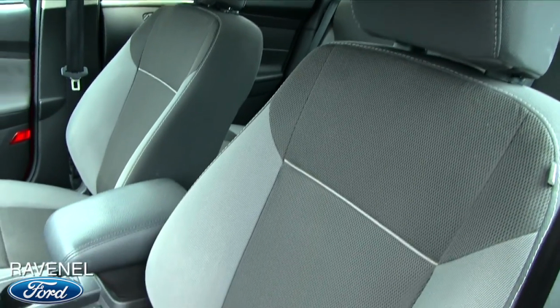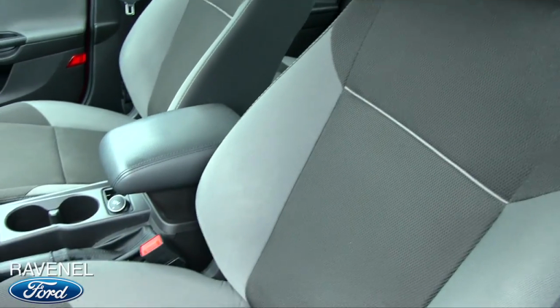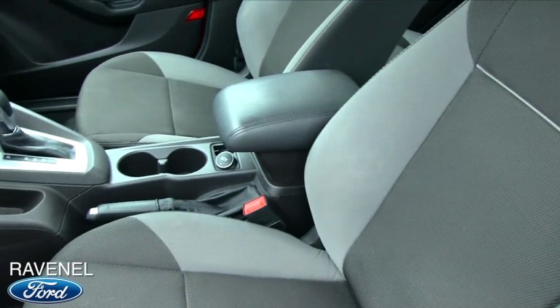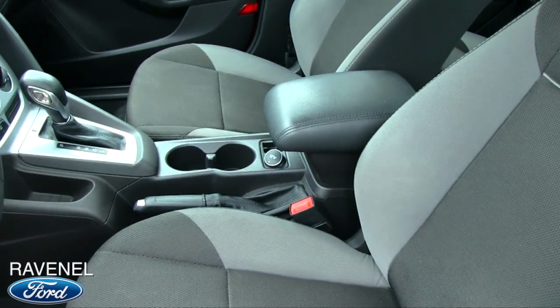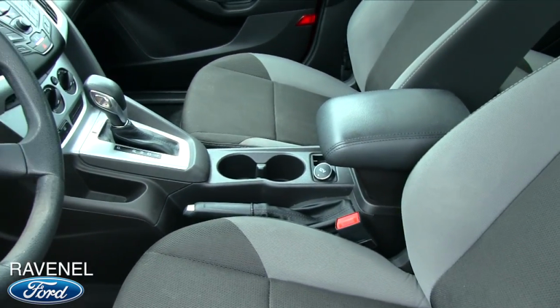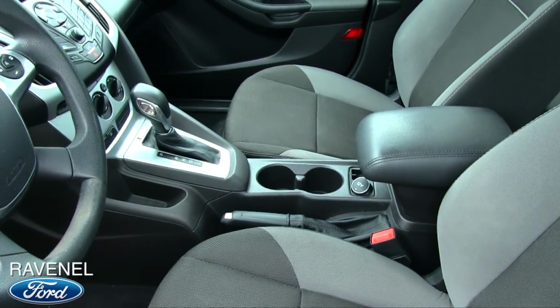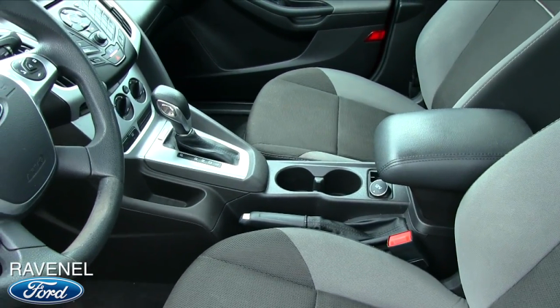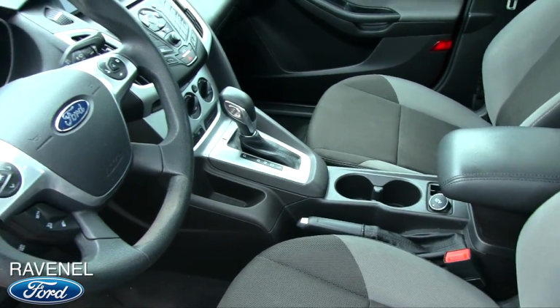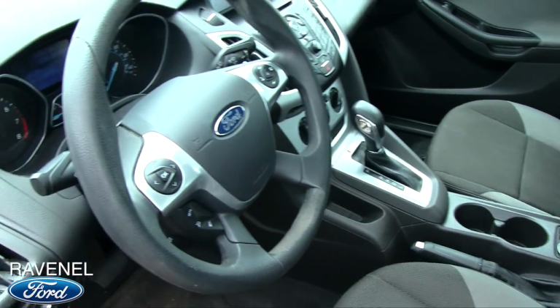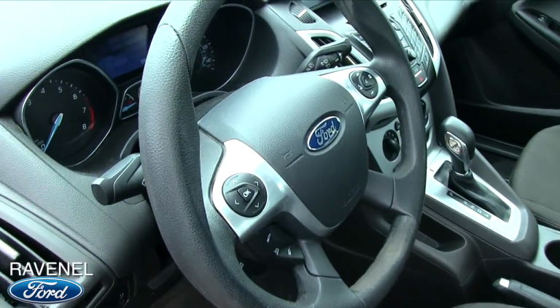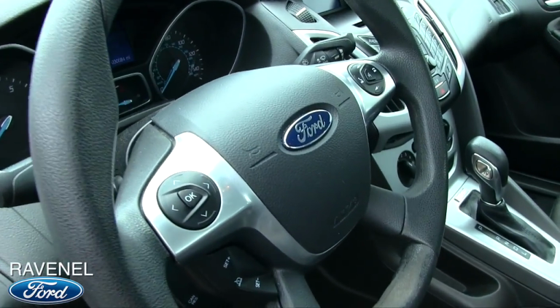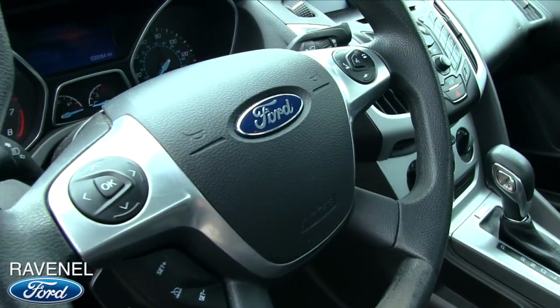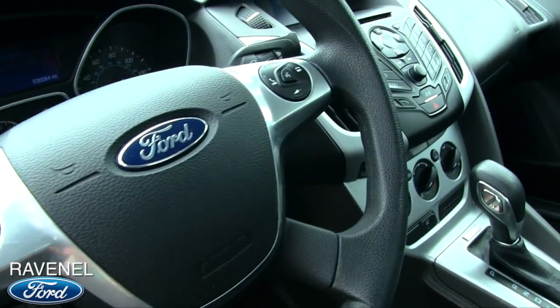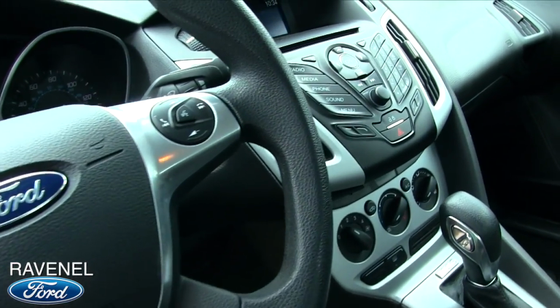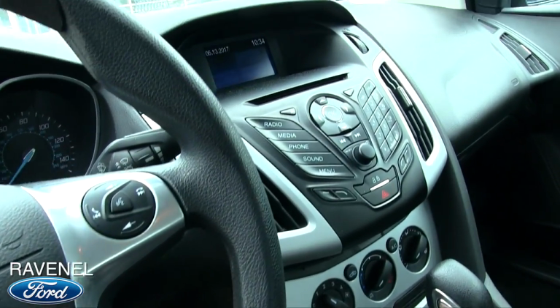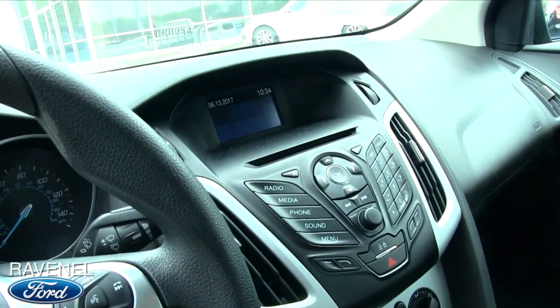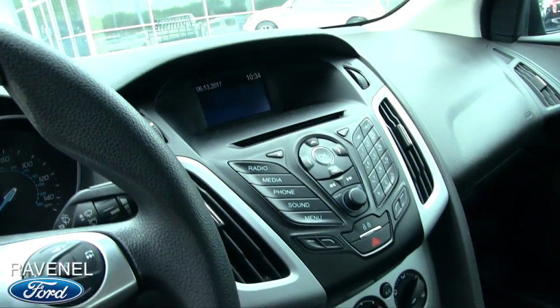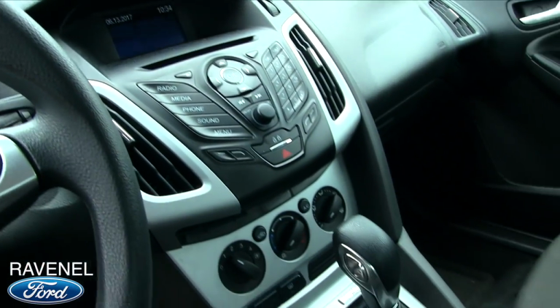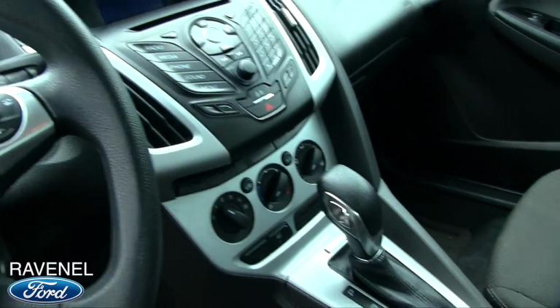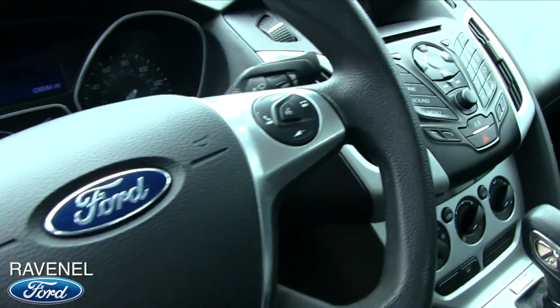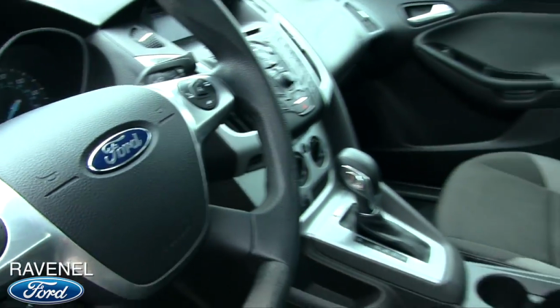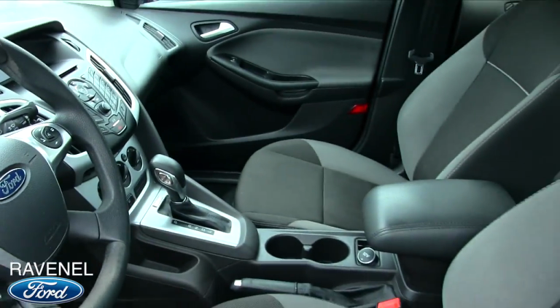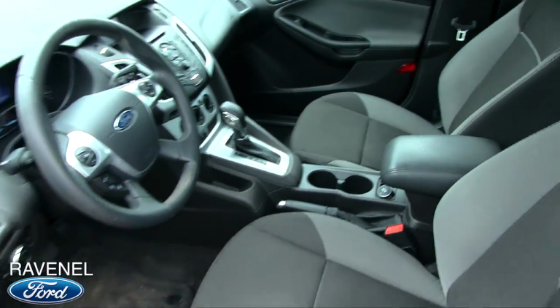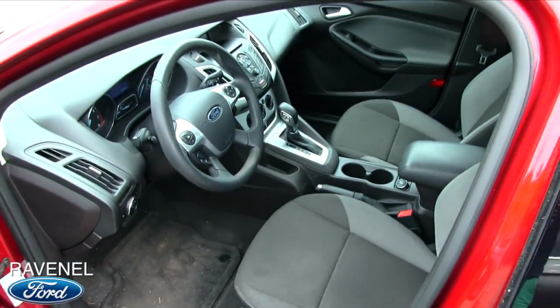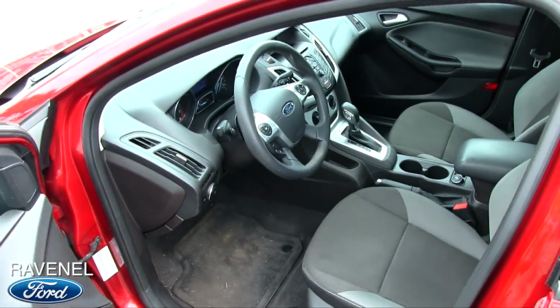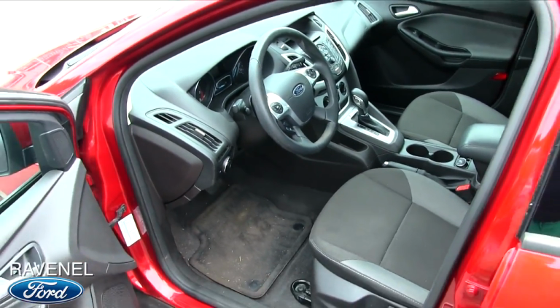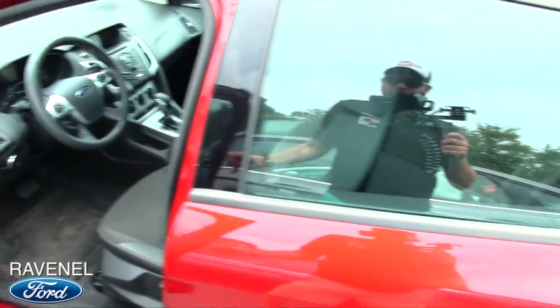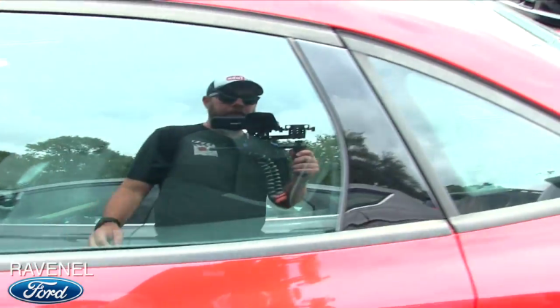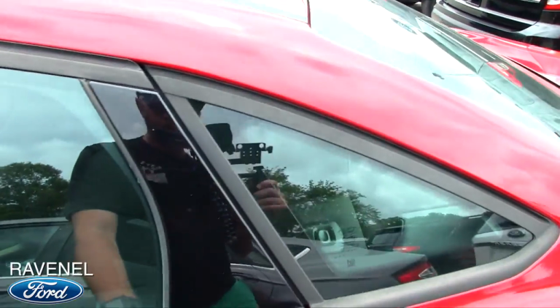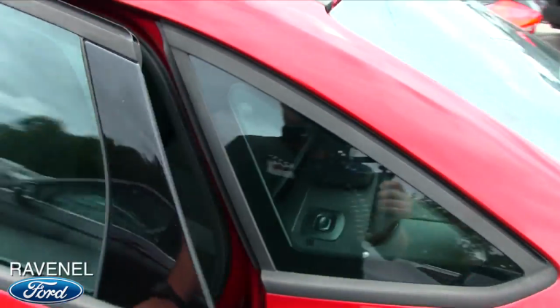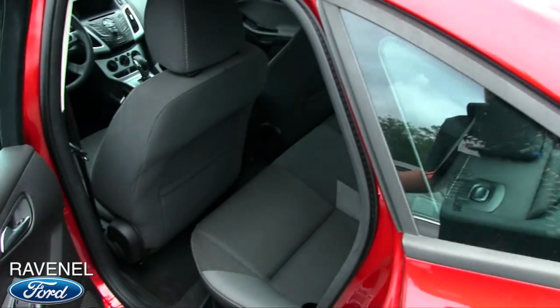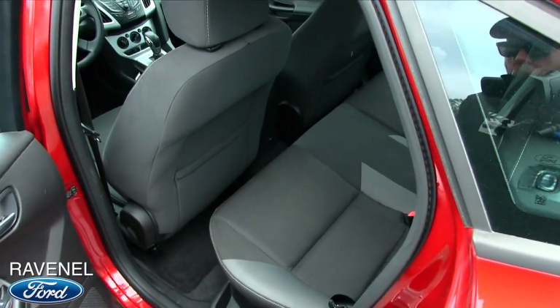Cloth seats, automatic transmission, Microsoft Sync, USB auxiliary port — all your cool features that you're looking for. It's got it on the... well, it's not a Fusion, it's a Focus. They look very similar — this is just a tad bit smaller.